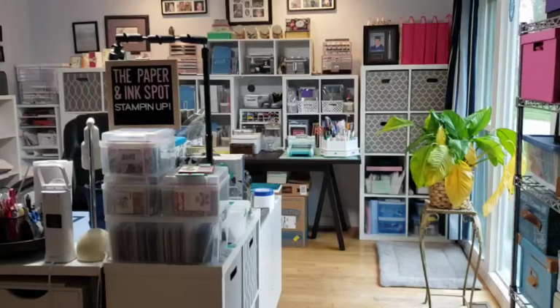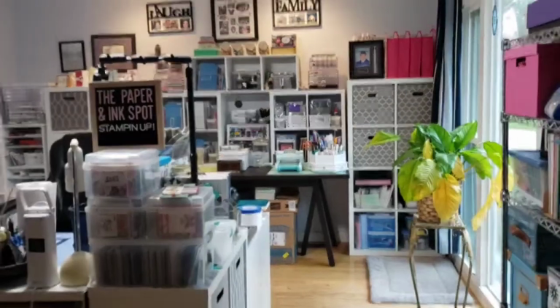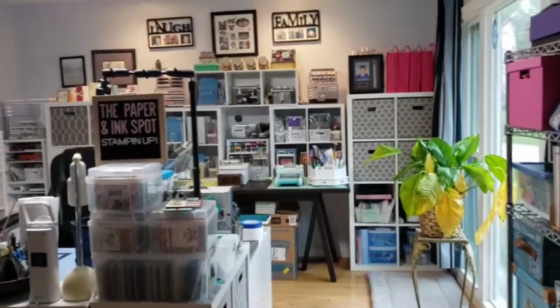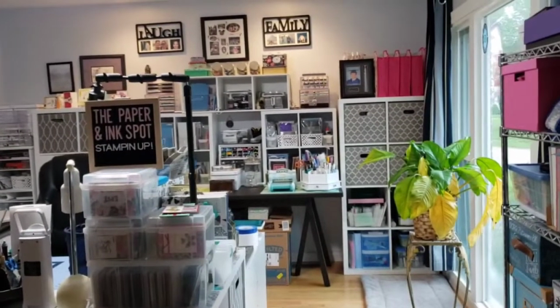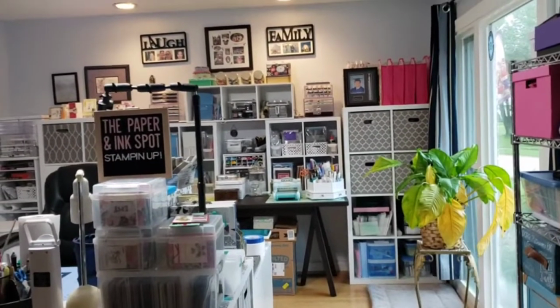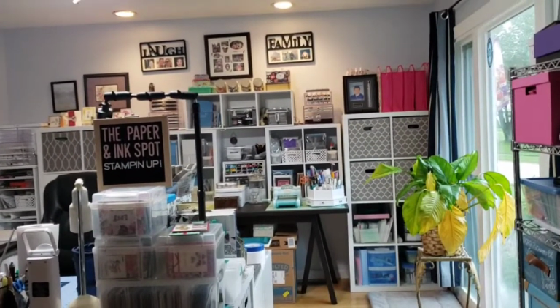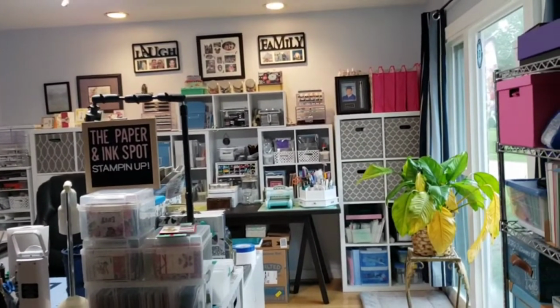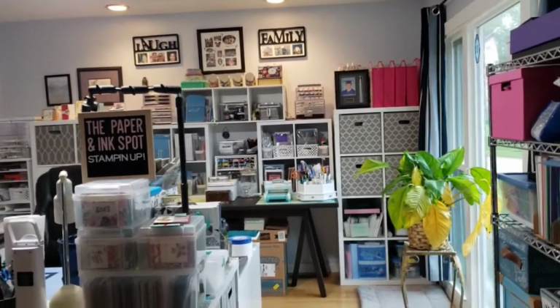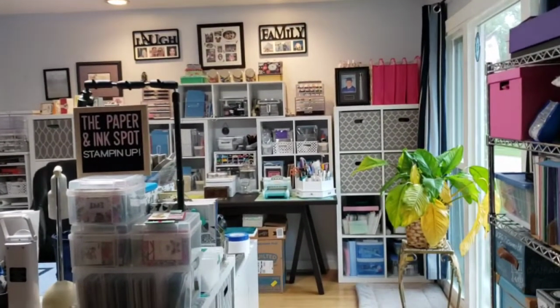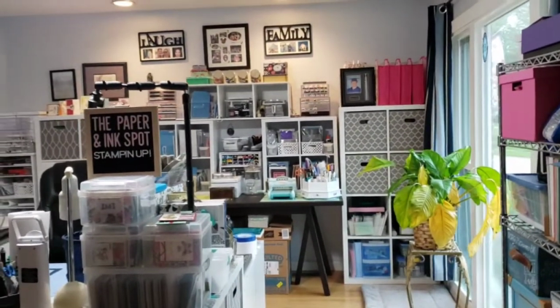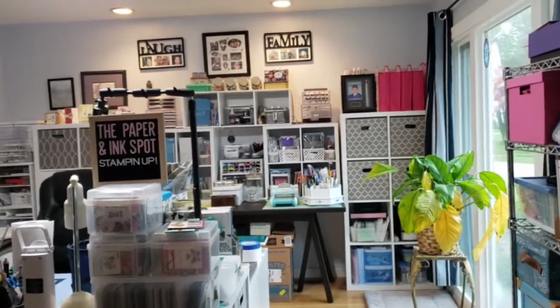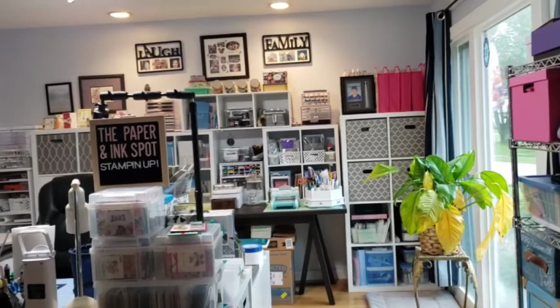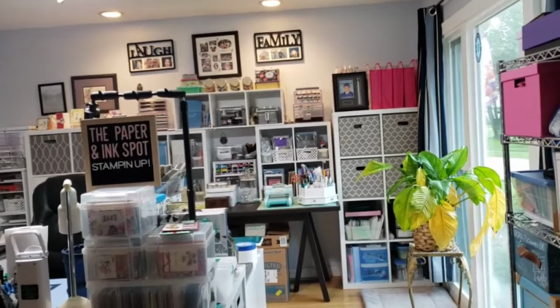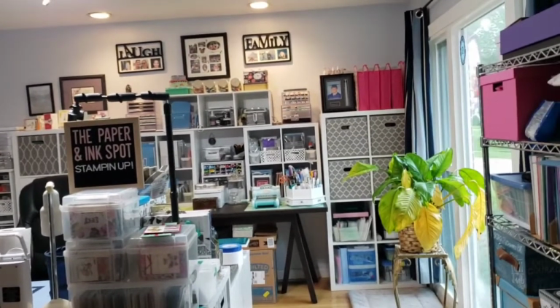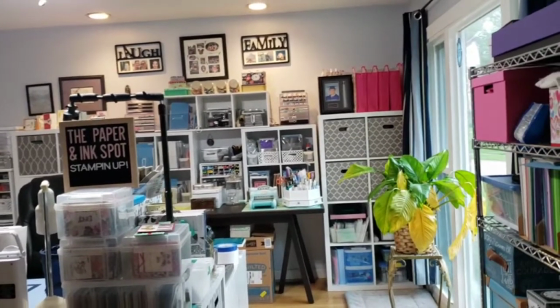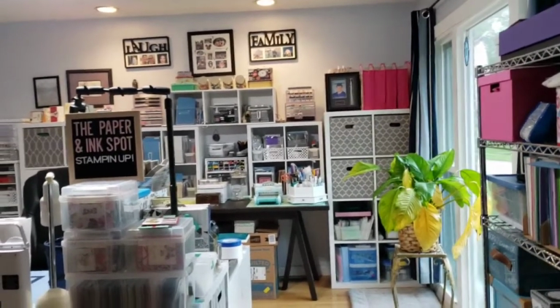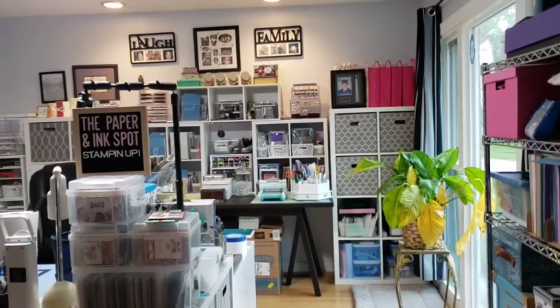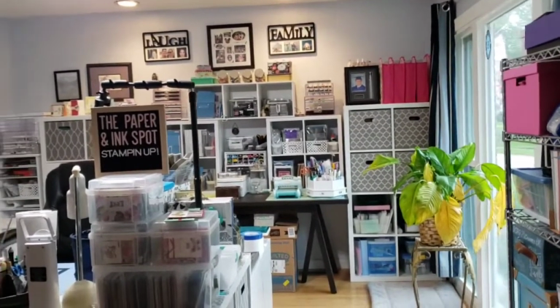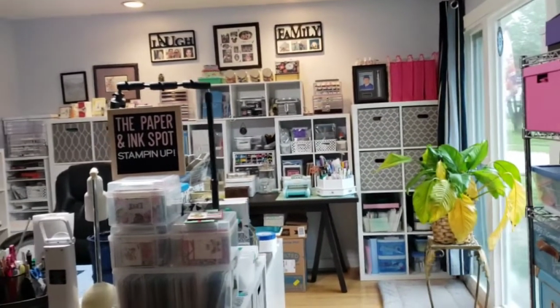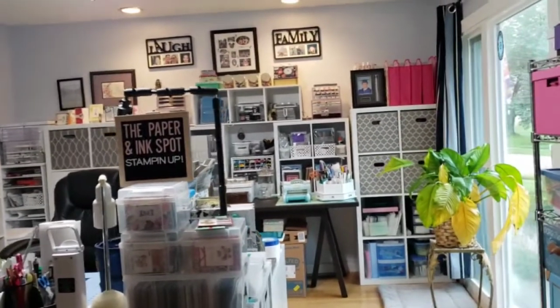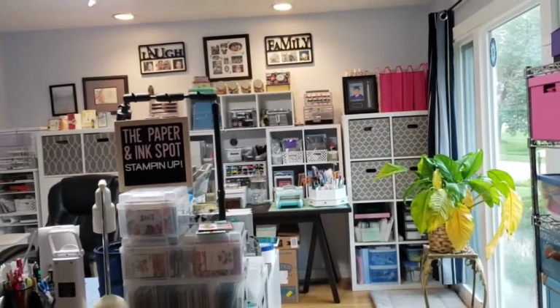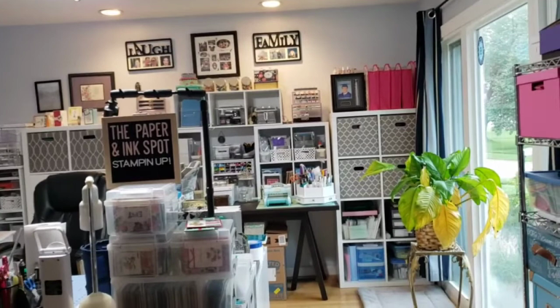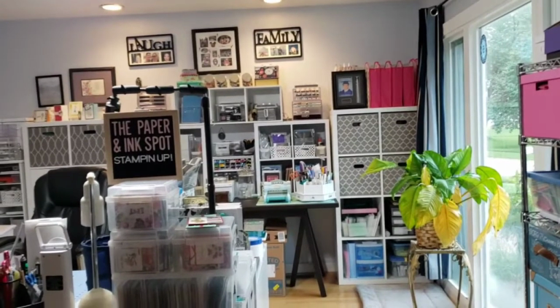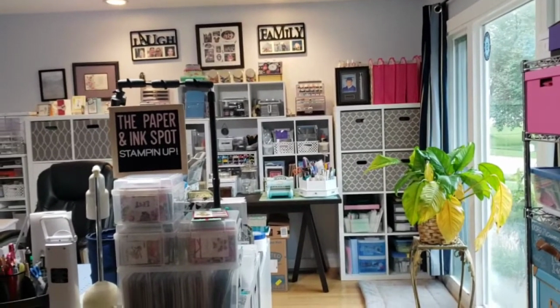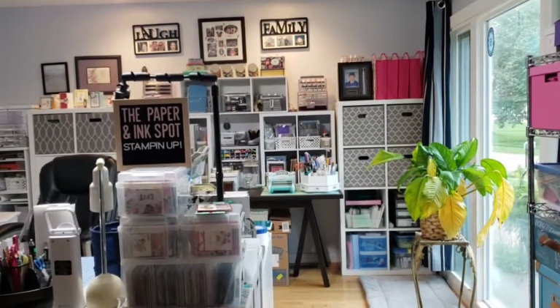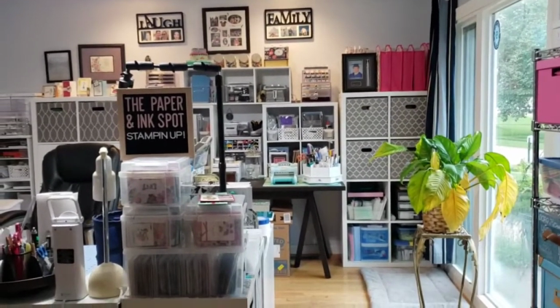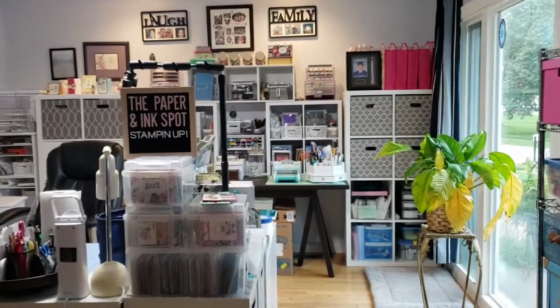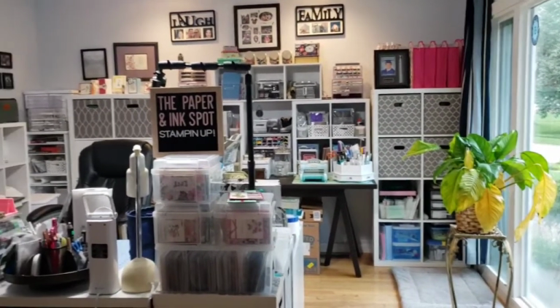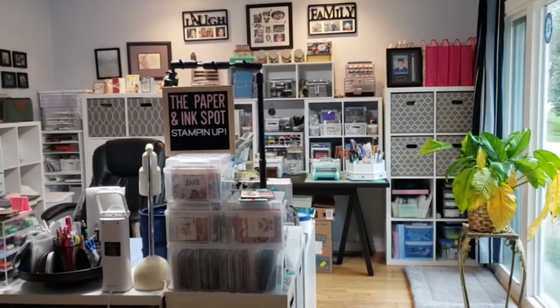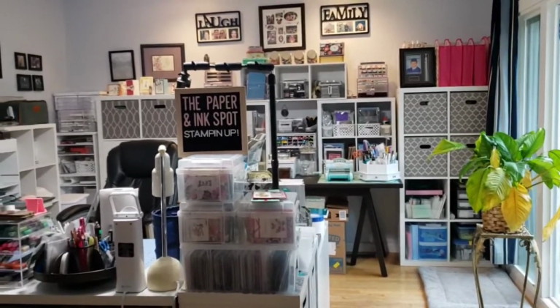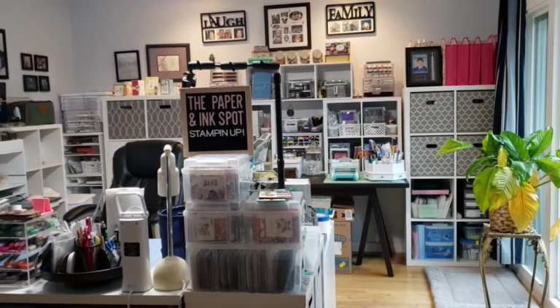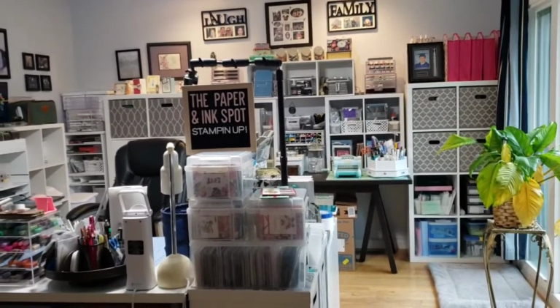Hi everybody, my name is Tess and I am with thepaperinkspot.com. I'm an independent Stampin' Up demonstrator and I'm pretty new to social media.